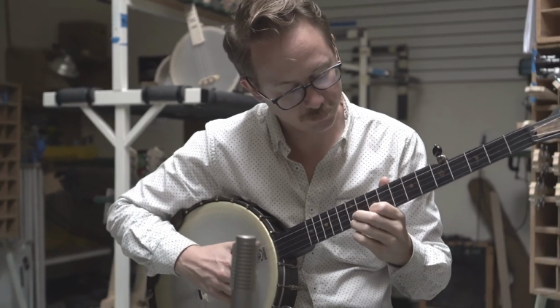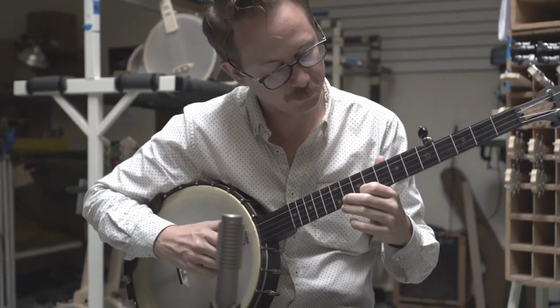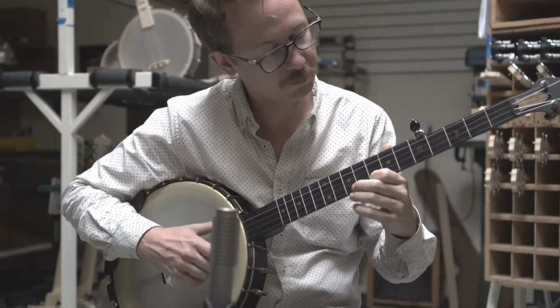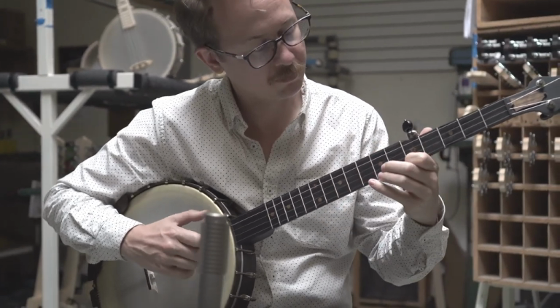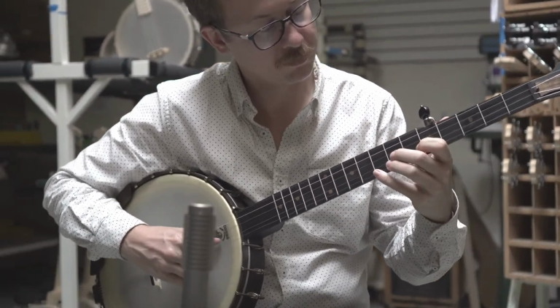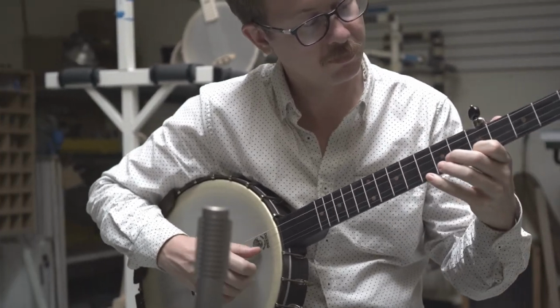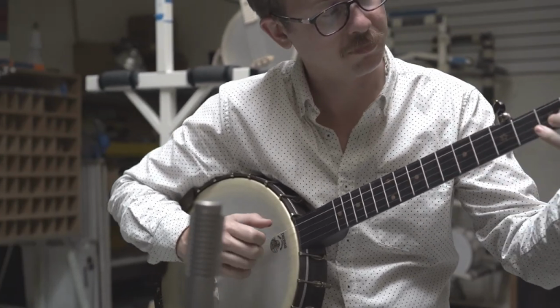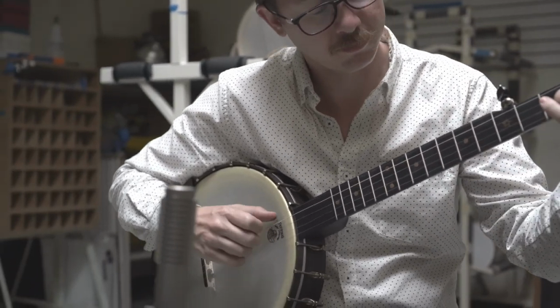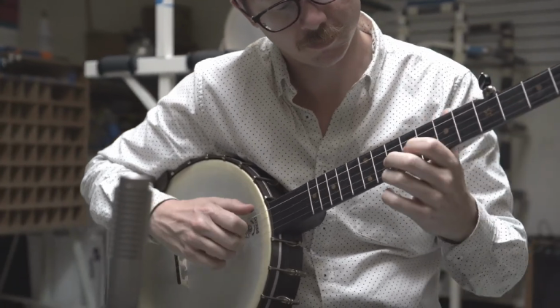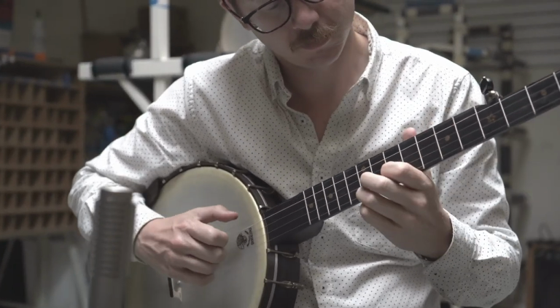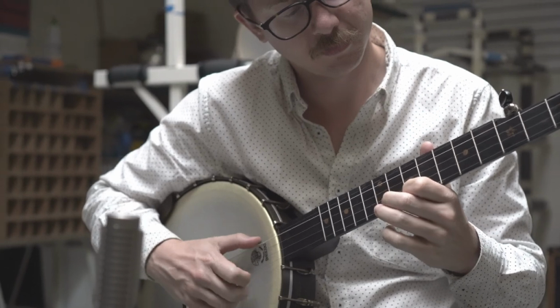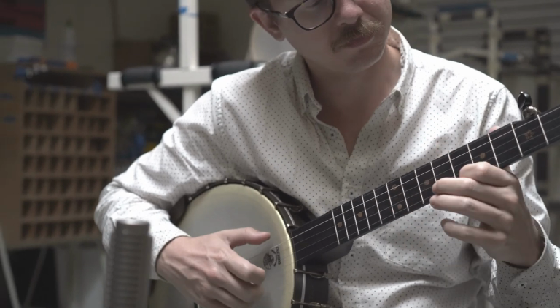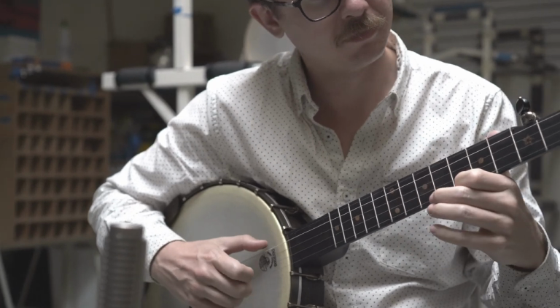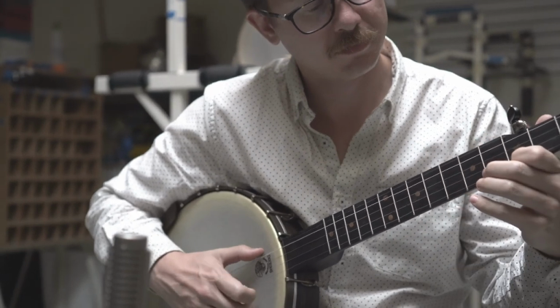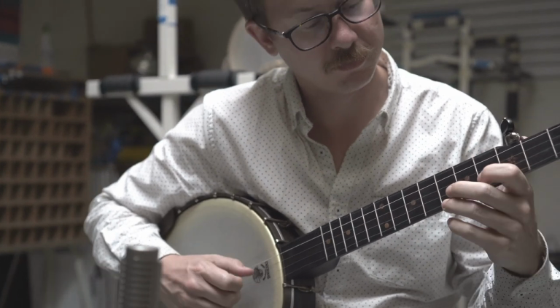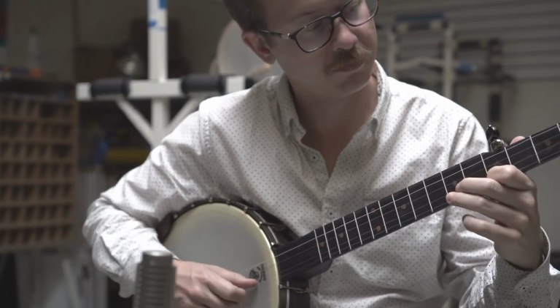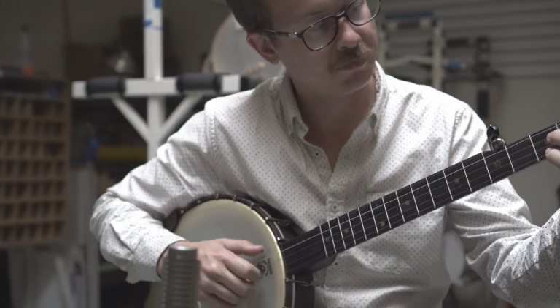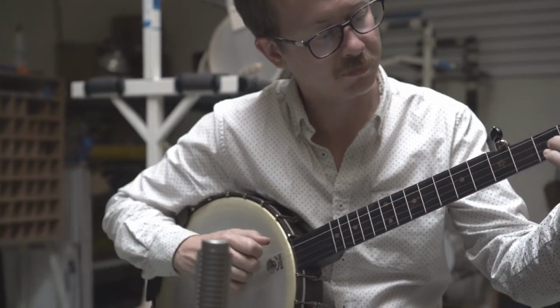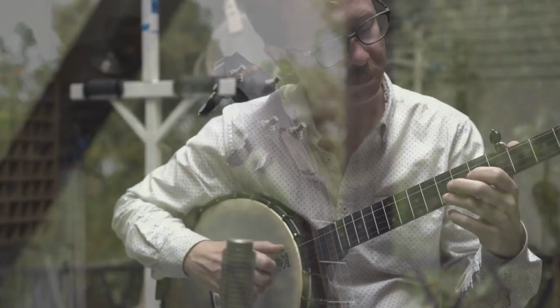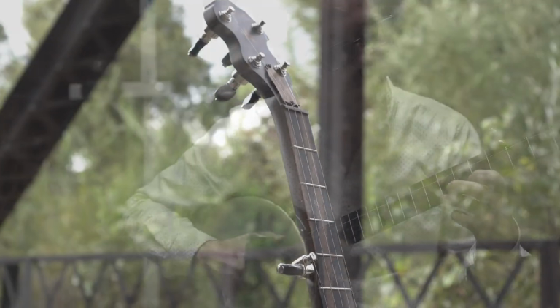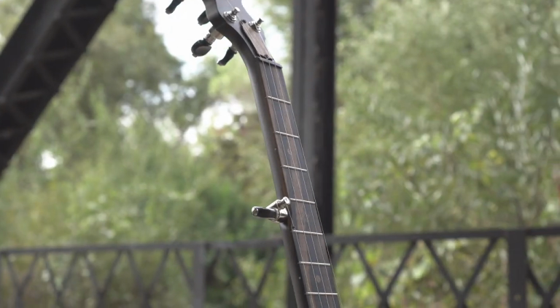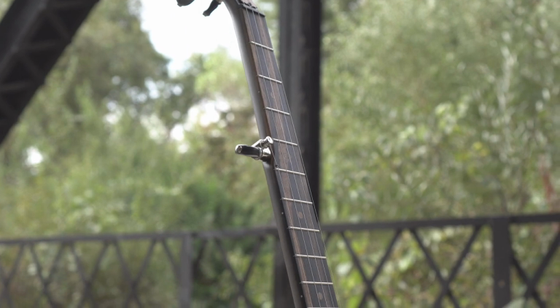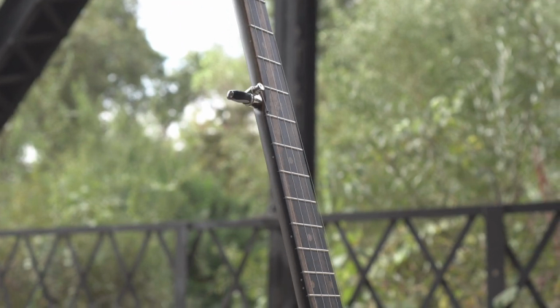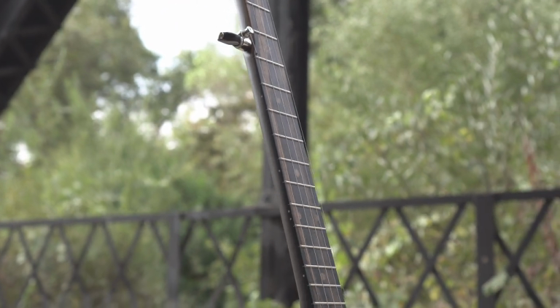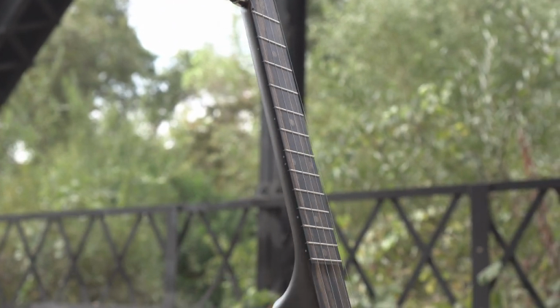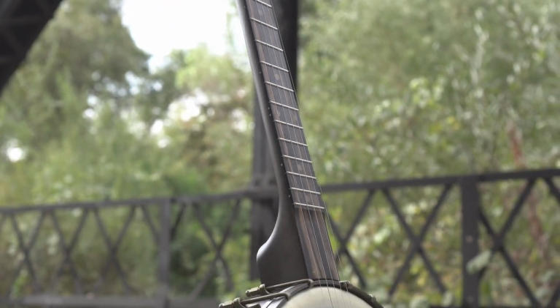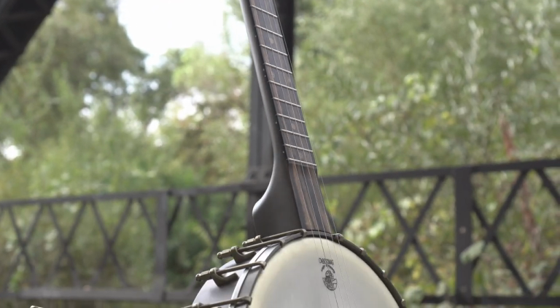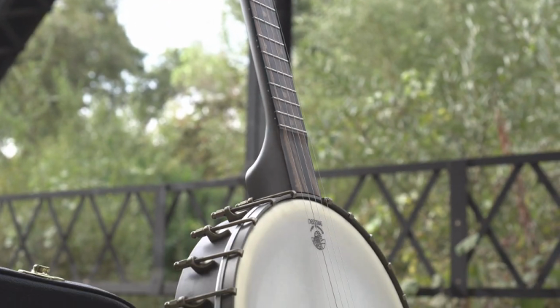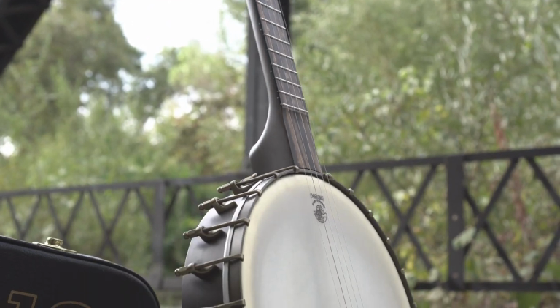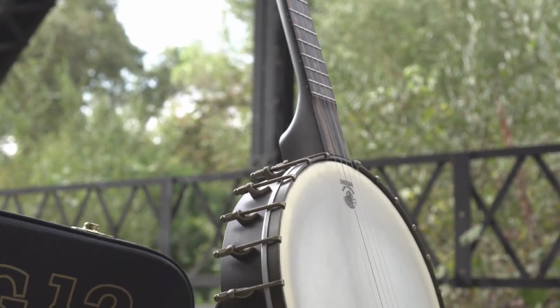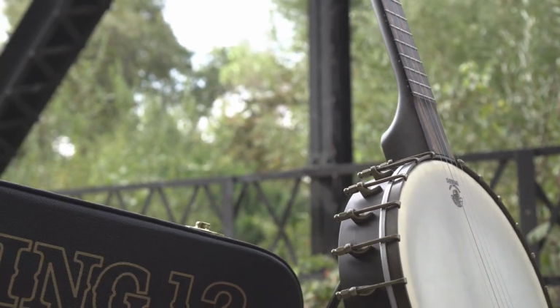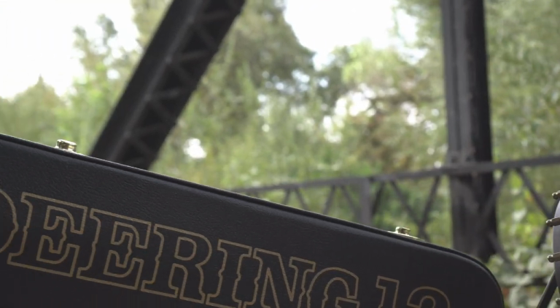One thing is for certain: the Vintage Star is a timeless instrument, and it is as beautiful to look at as it is to listen to and play. Find one at select Deering dealers today.